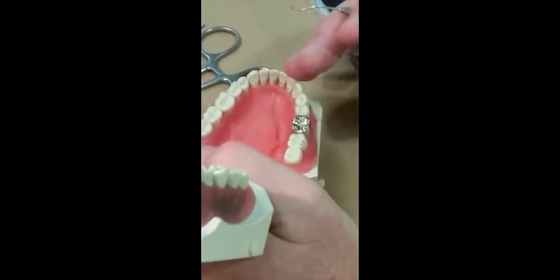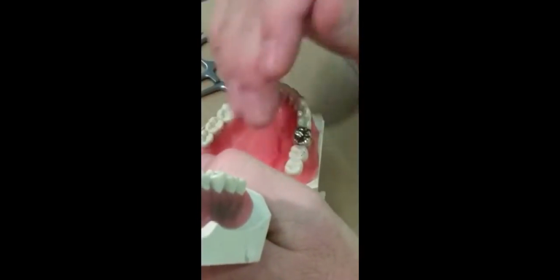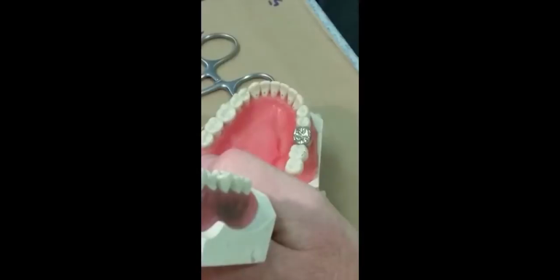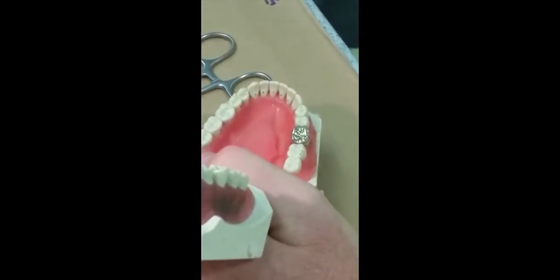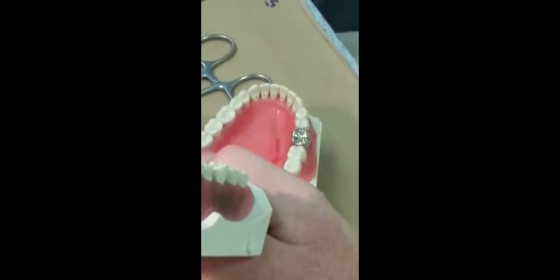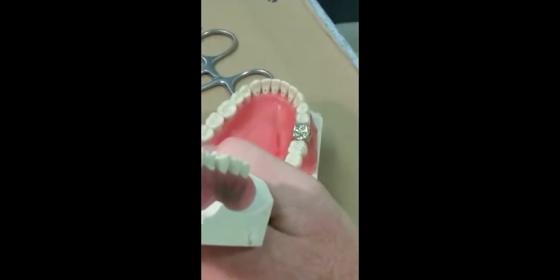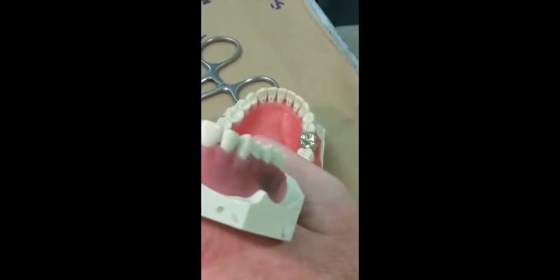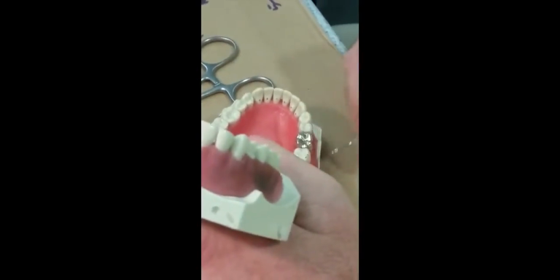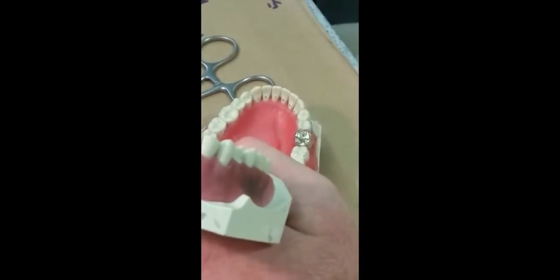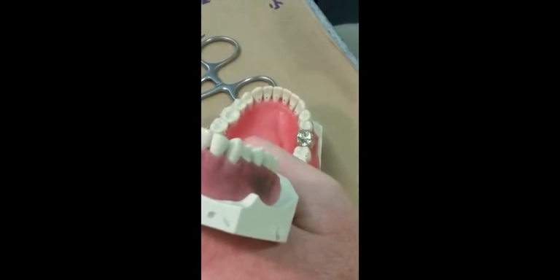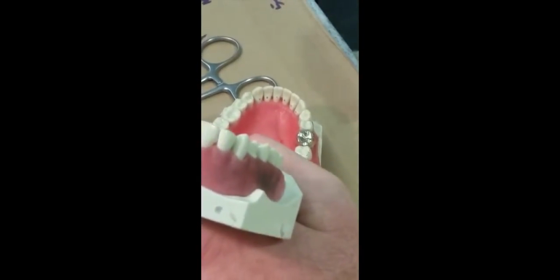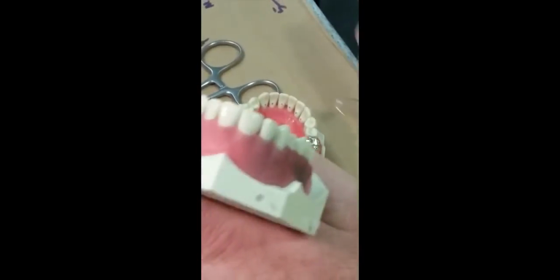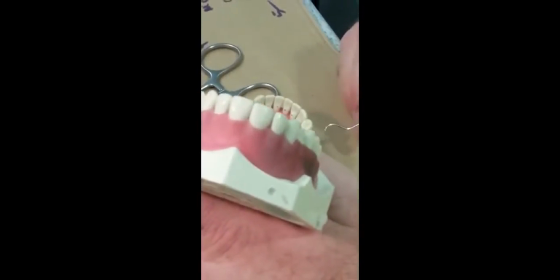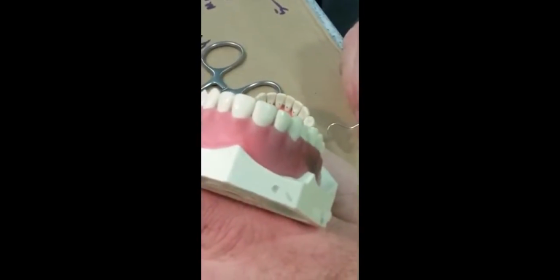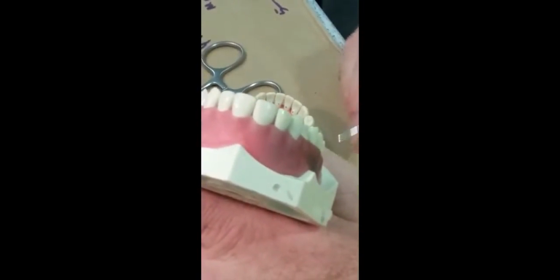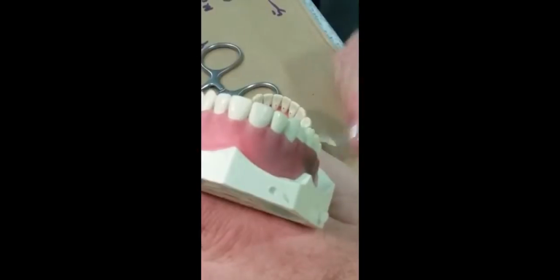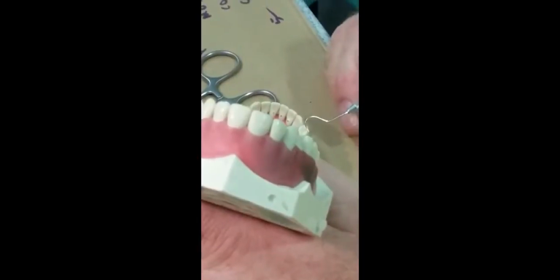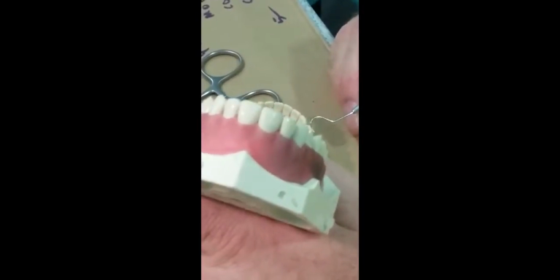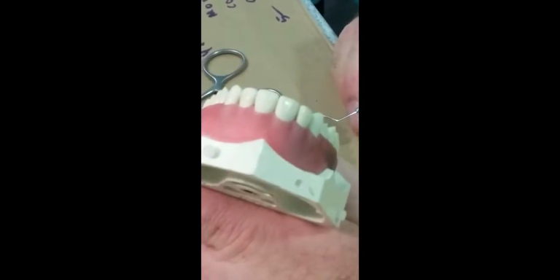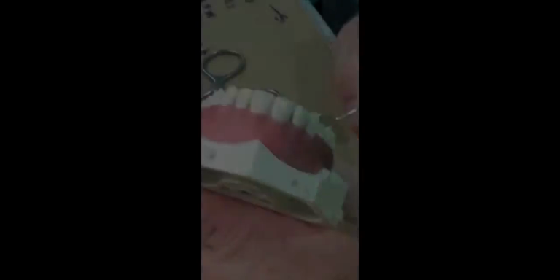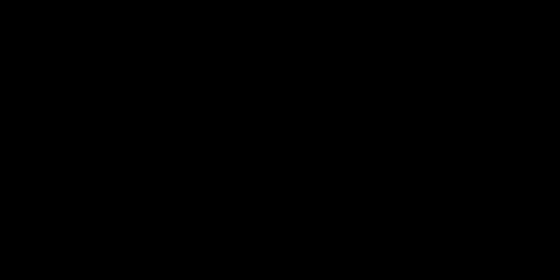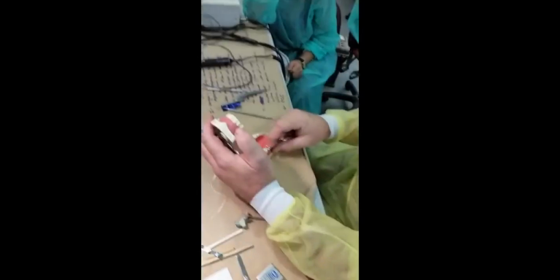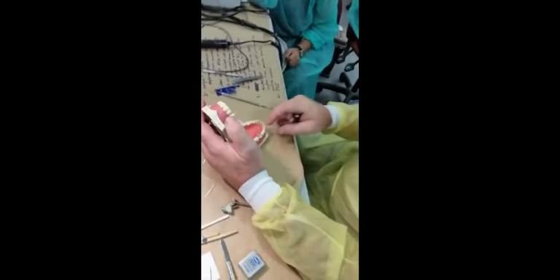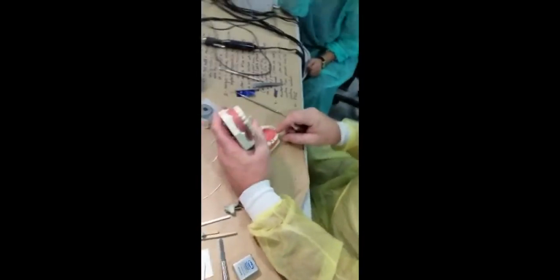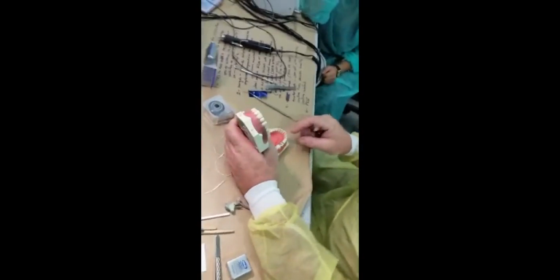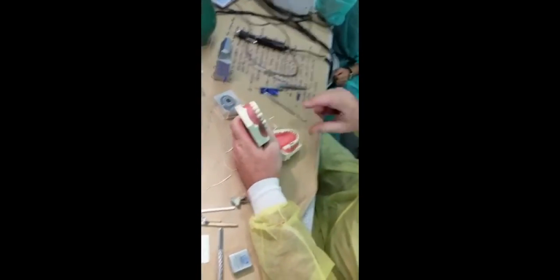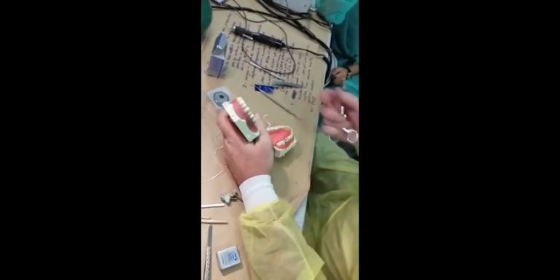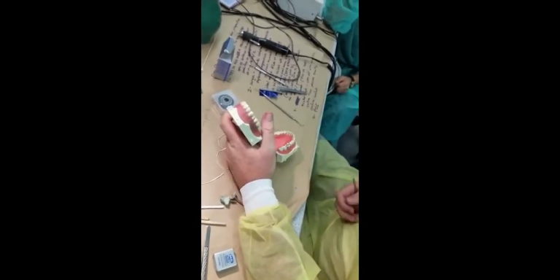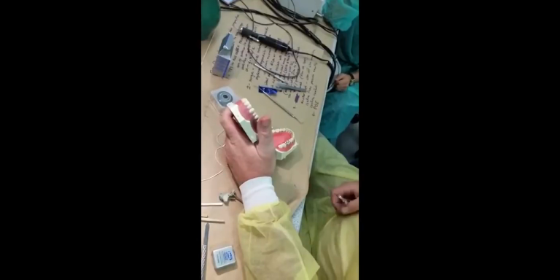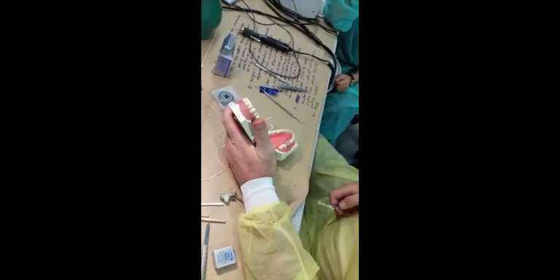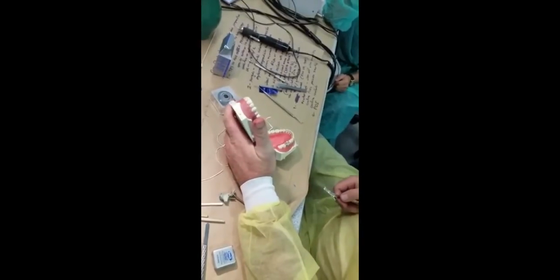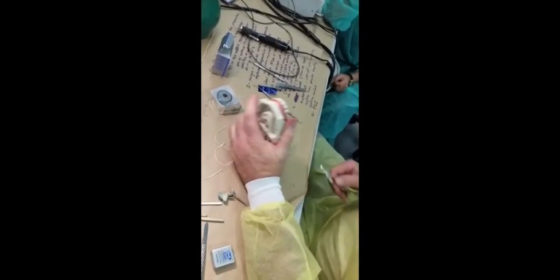You need to ensure you have a stable pattern of contacts — a tripod, a bipod — something that preferably has contact on the mesial part of the tooth. Here we've got an intercuspal position and we're satisfied with that.